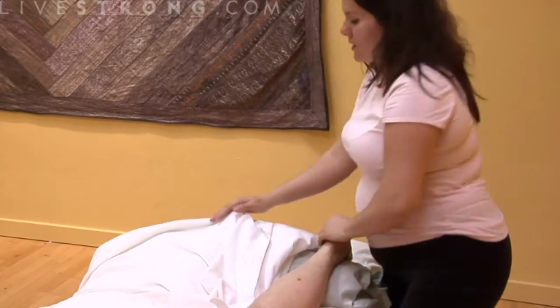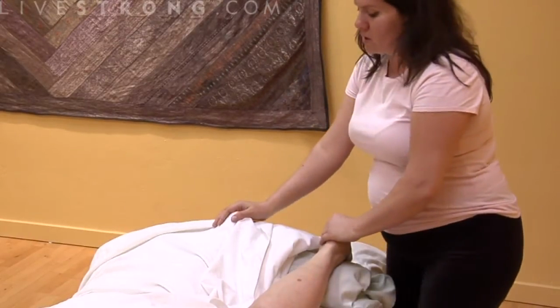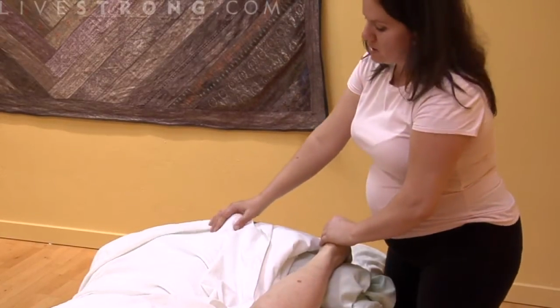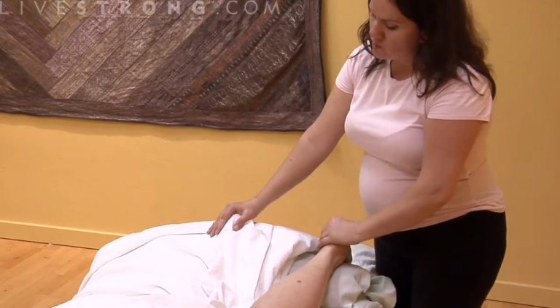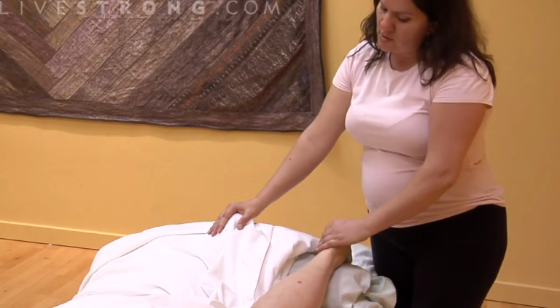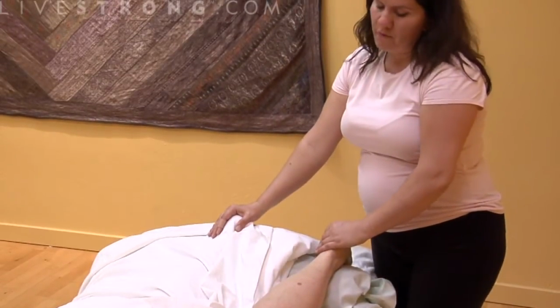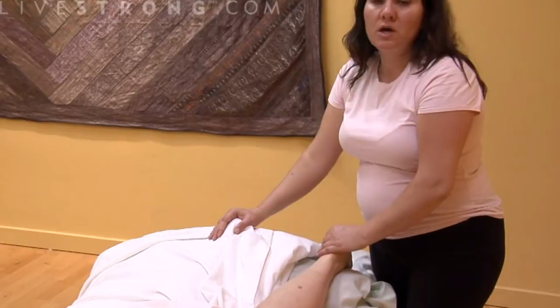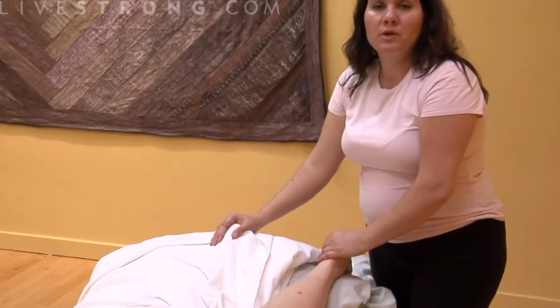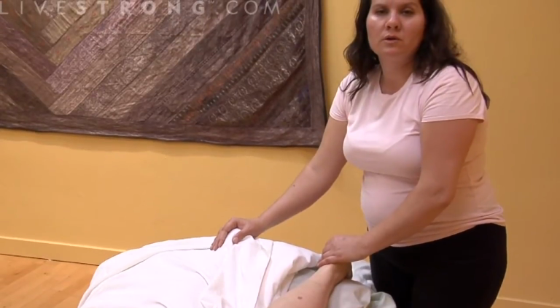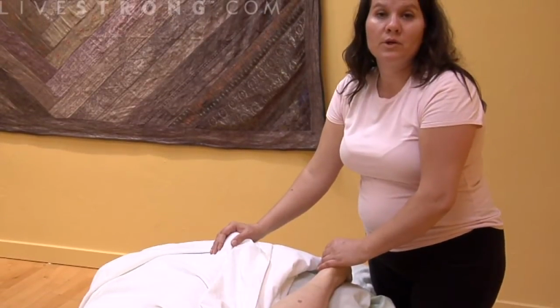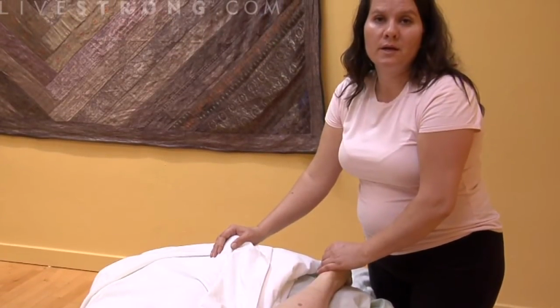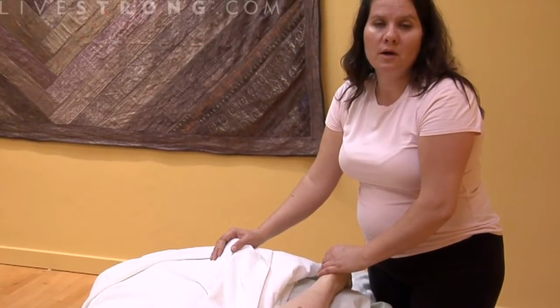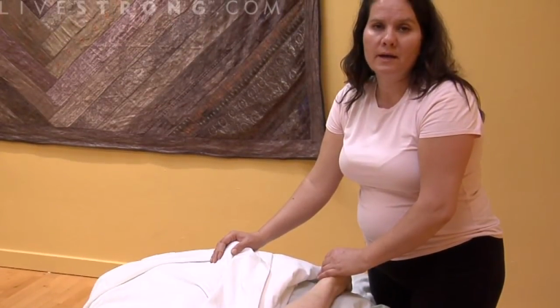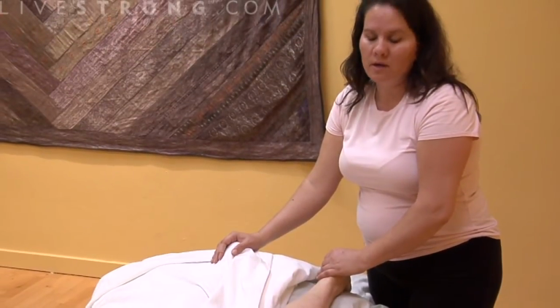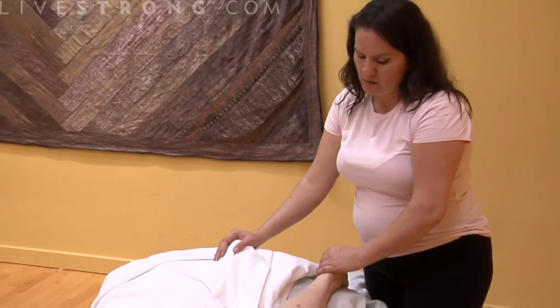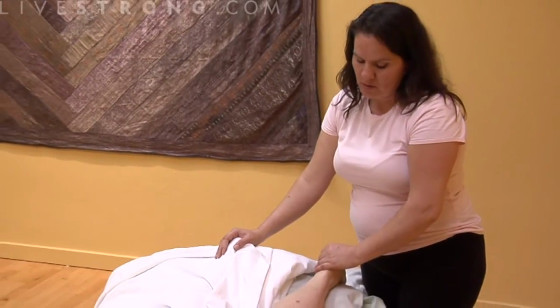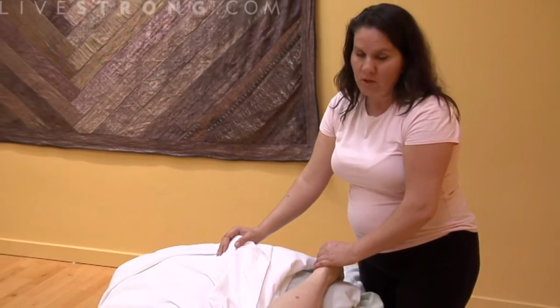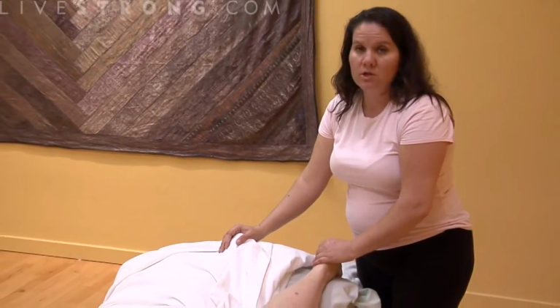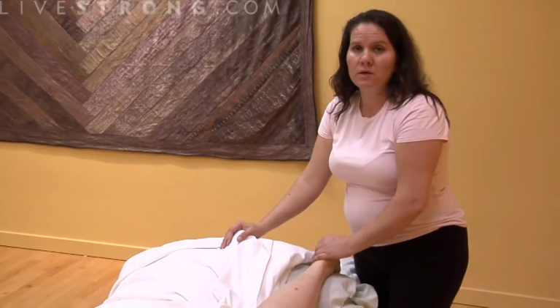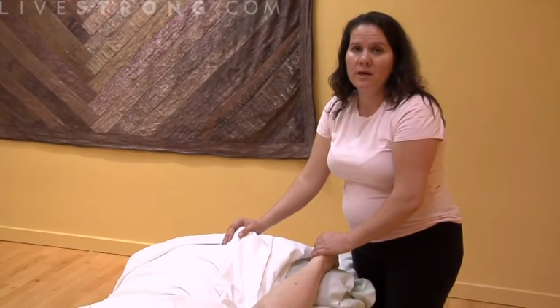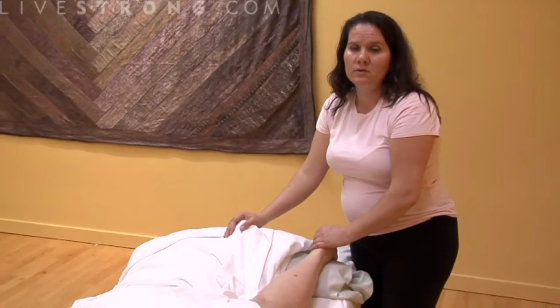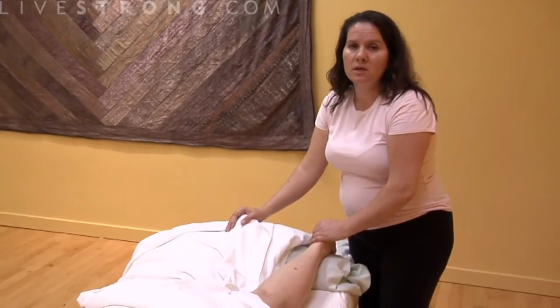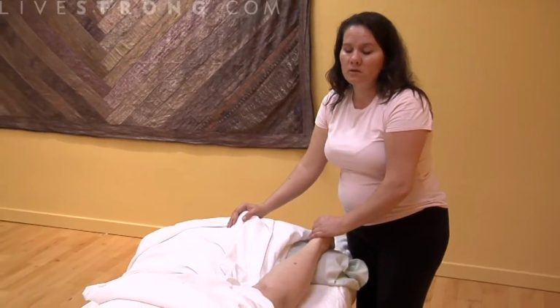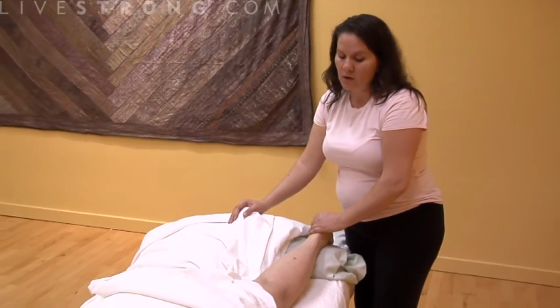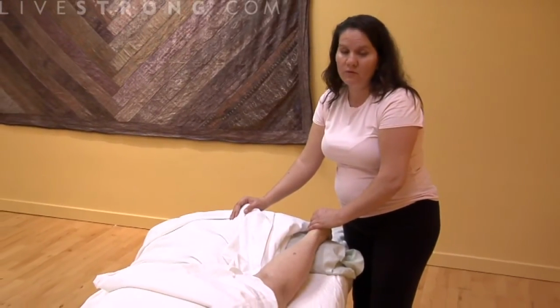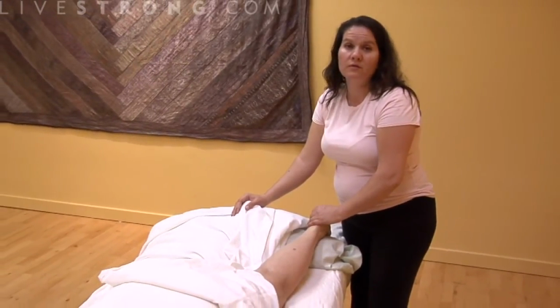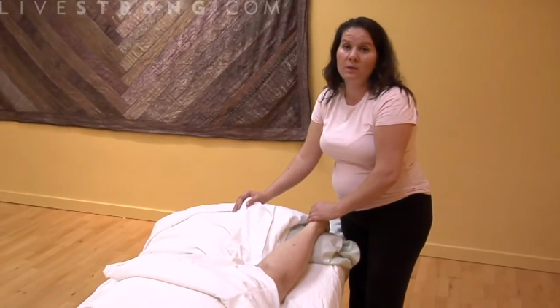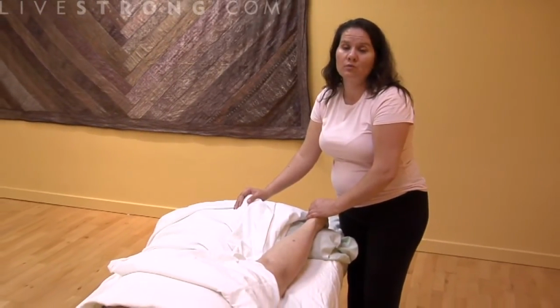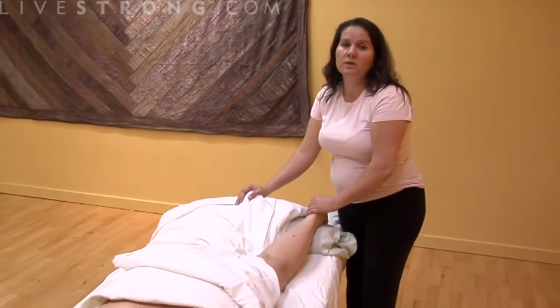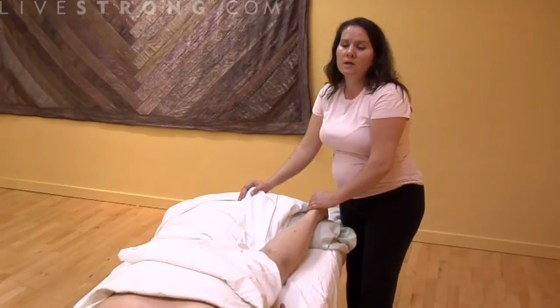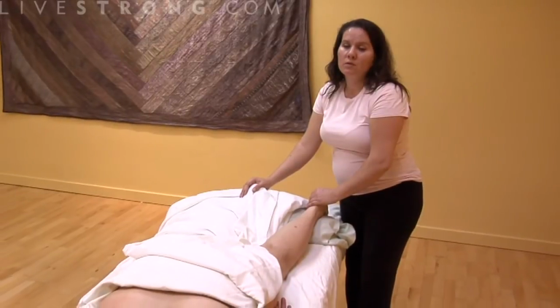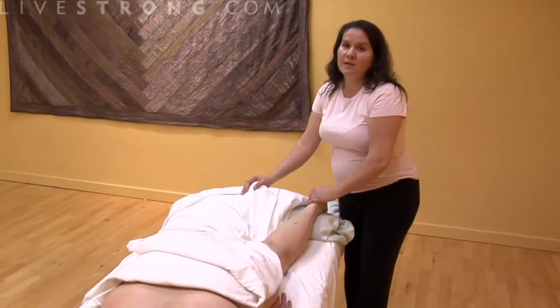Then you just finish up by putting your hands on that area. Usually I finish with their ankles. You'll cause them to feel like they've got a little buzz from what you did. It's a wonderful technique.